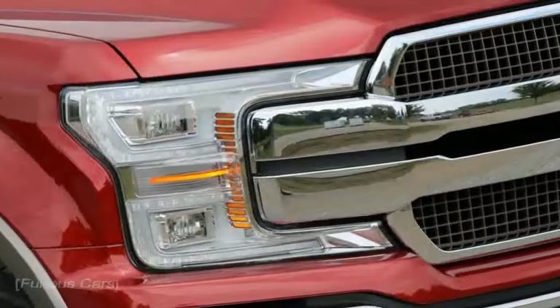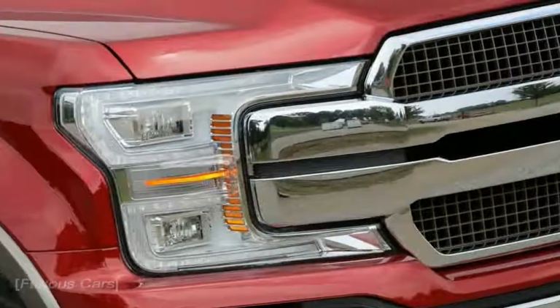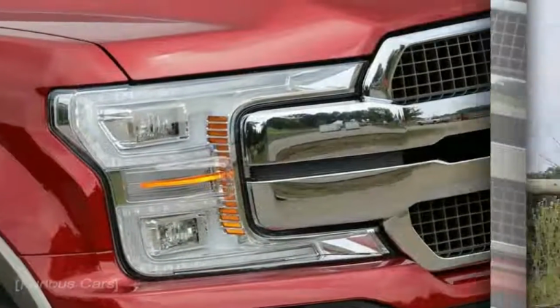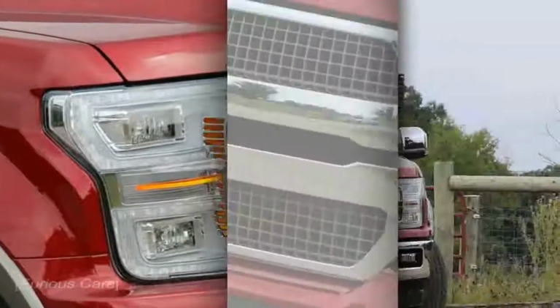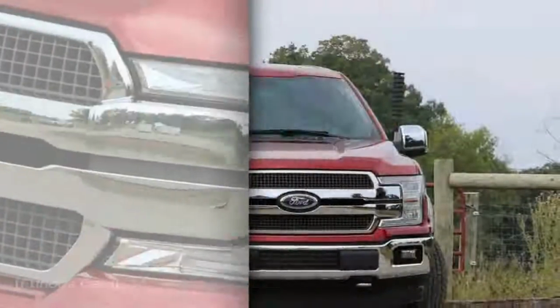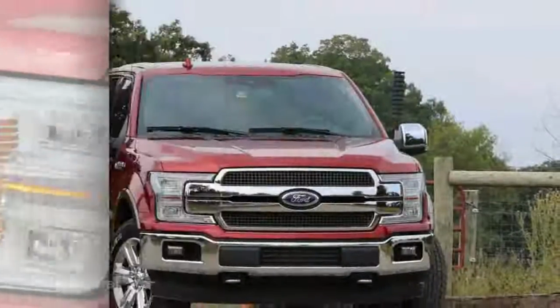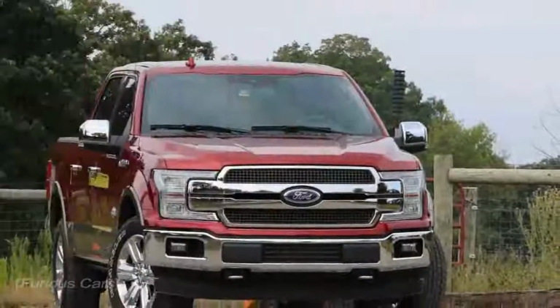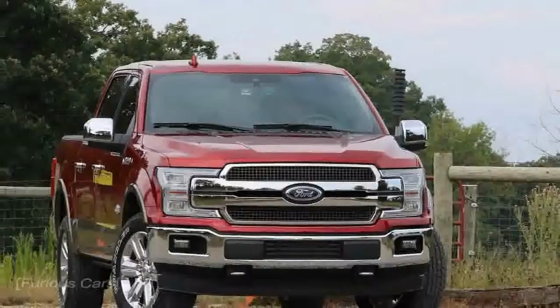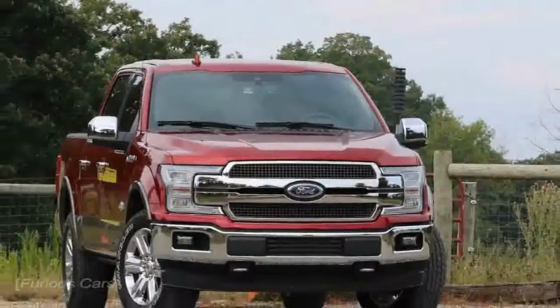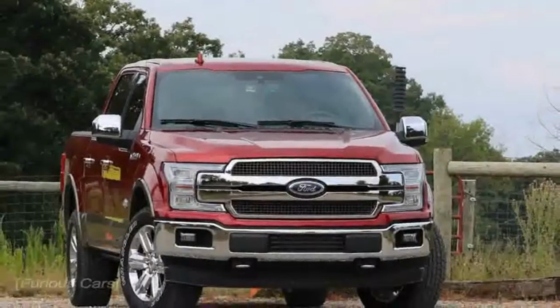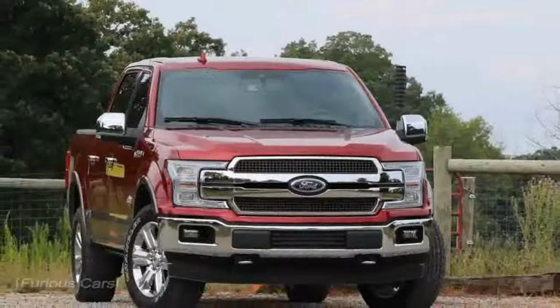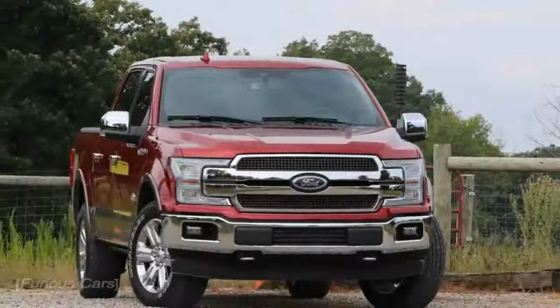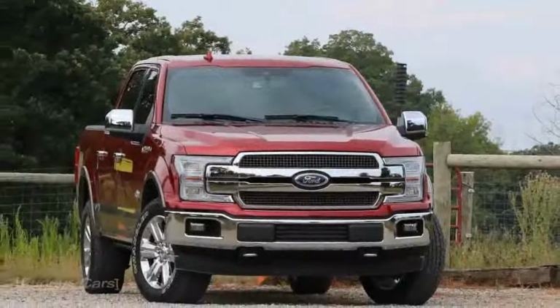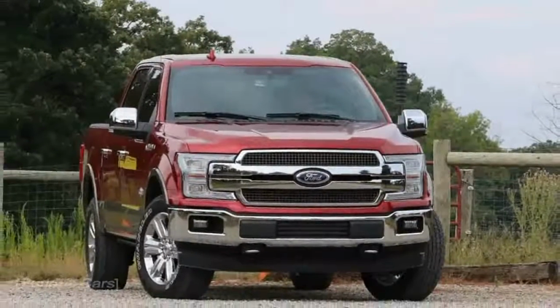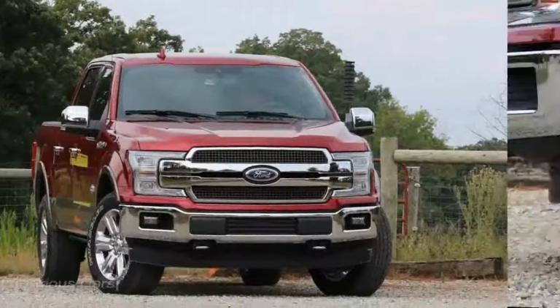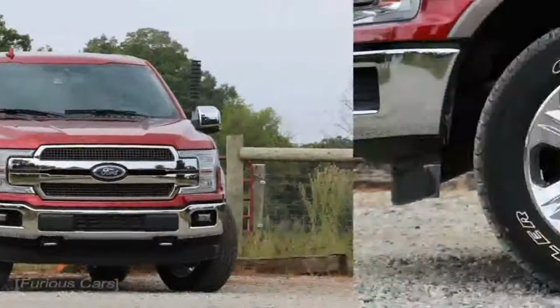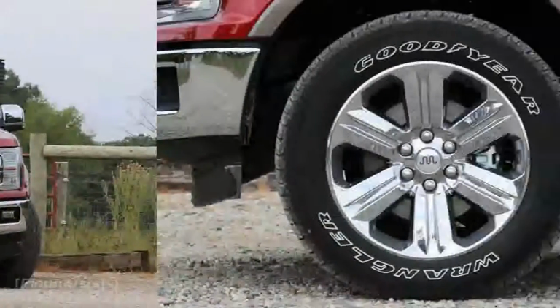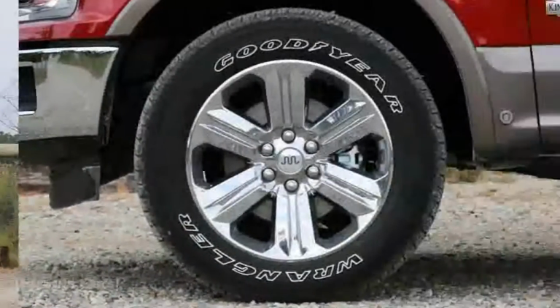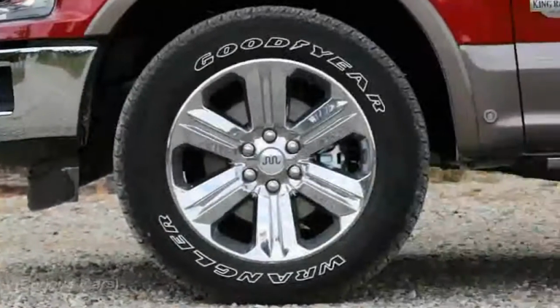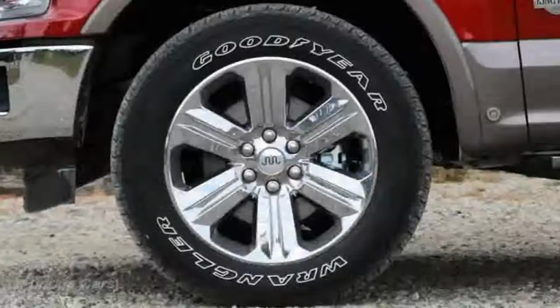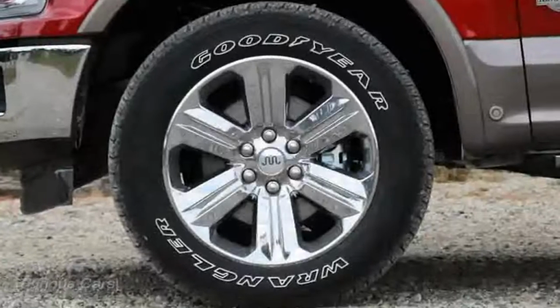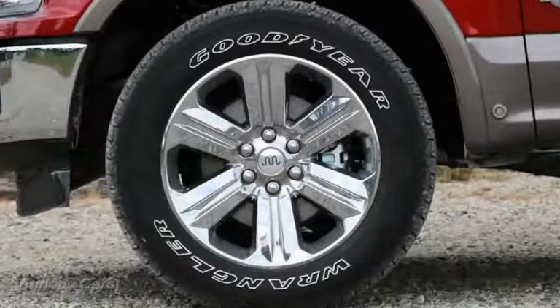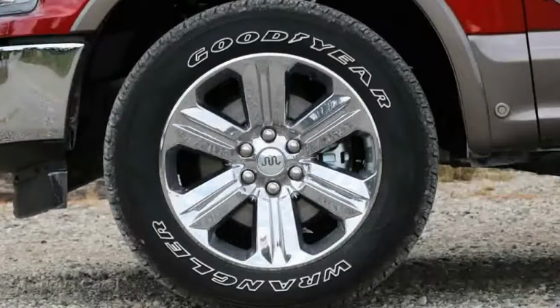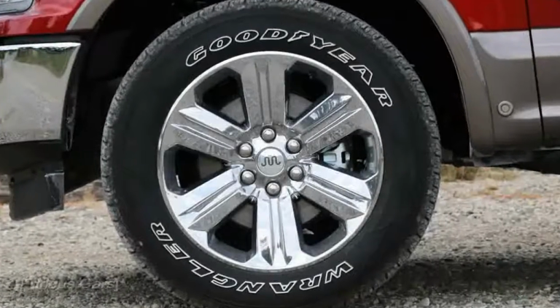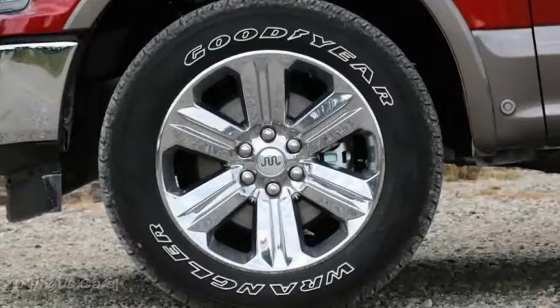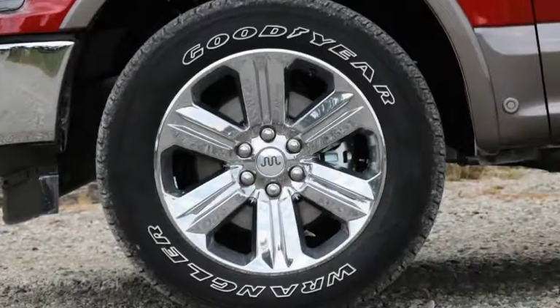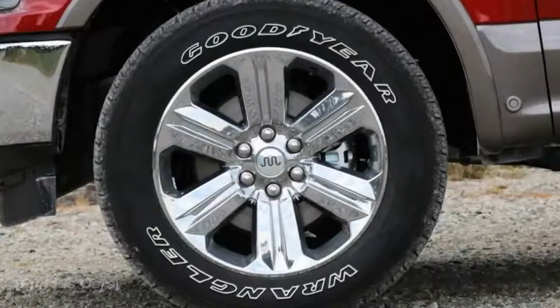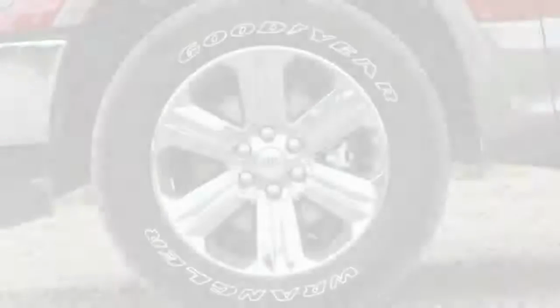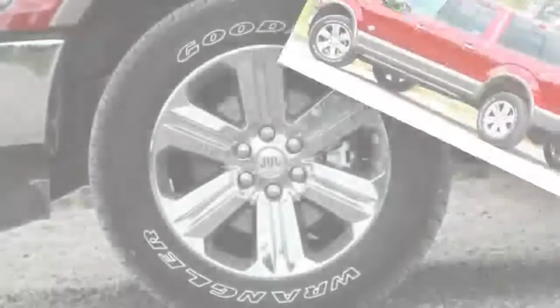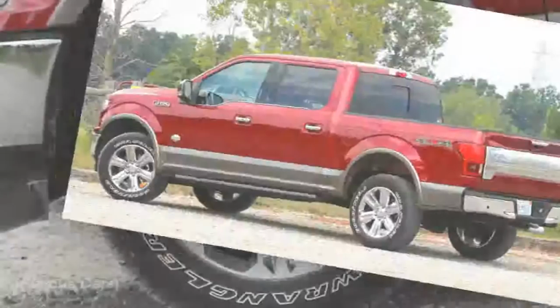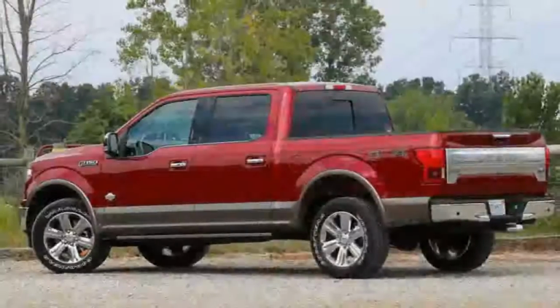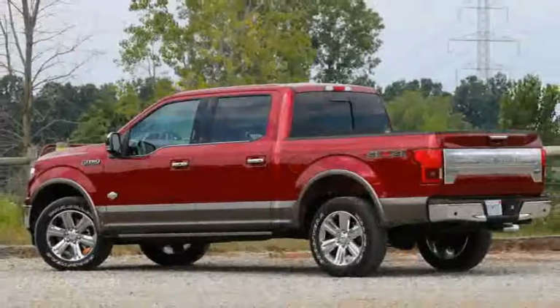The changes in store for the 2018 F-150 are predictably subtle: a bit more horsepower, a bit more fuel economy, a bit more technology, and a bit different to look at.